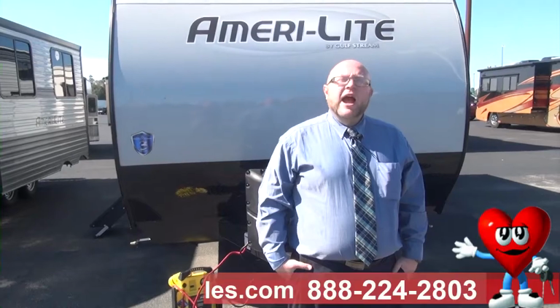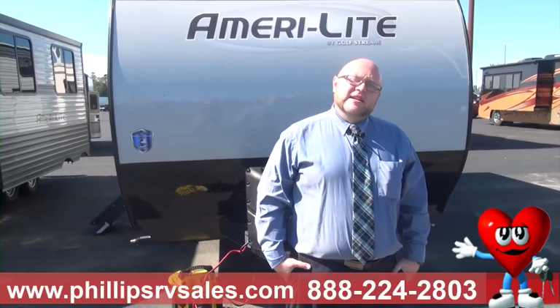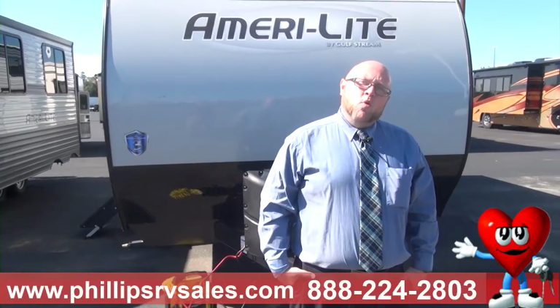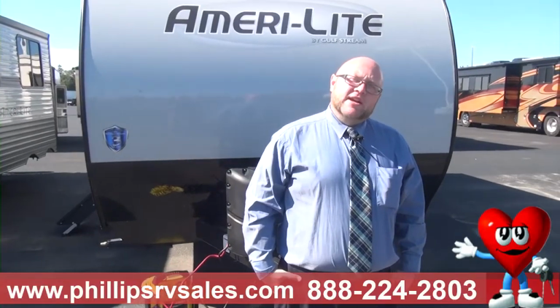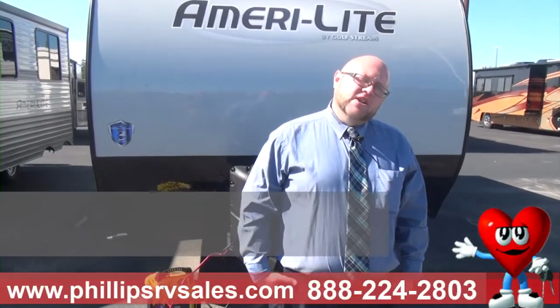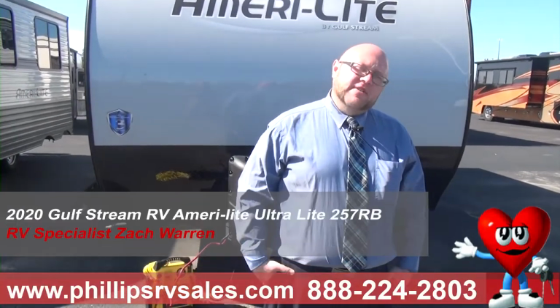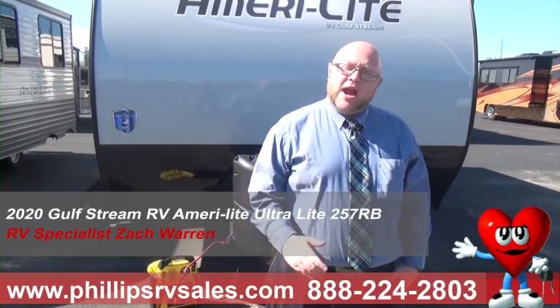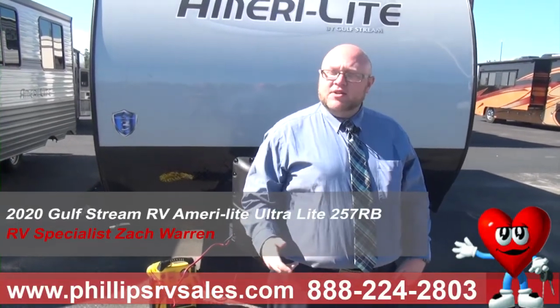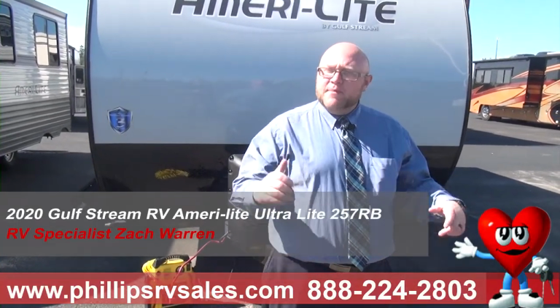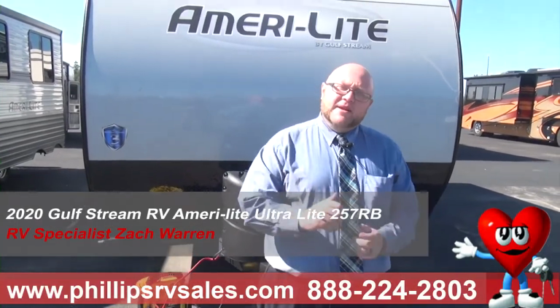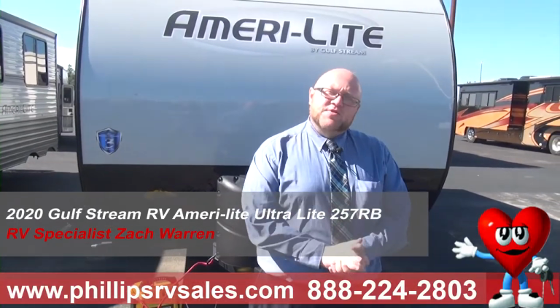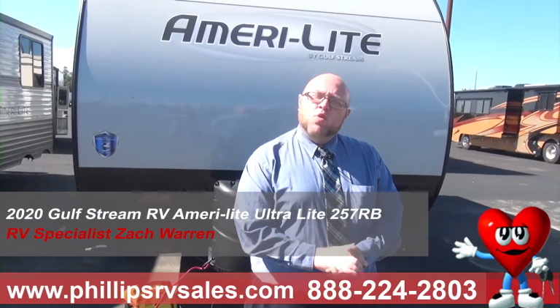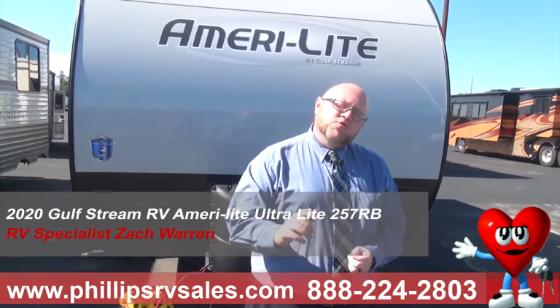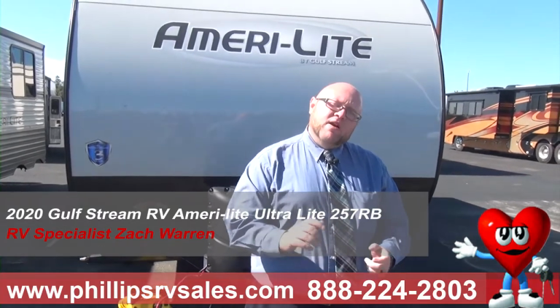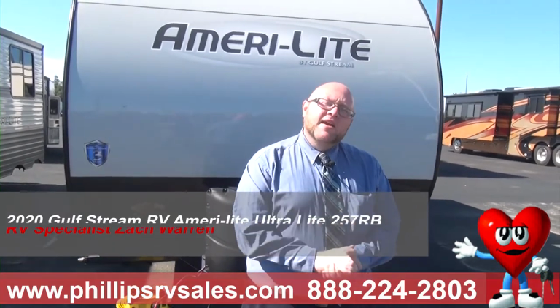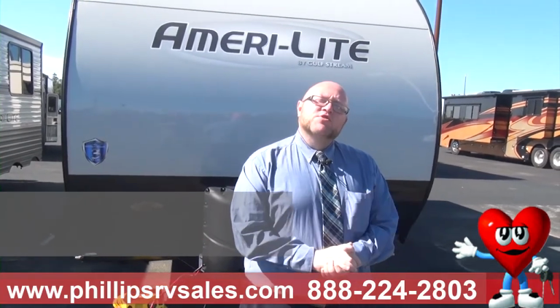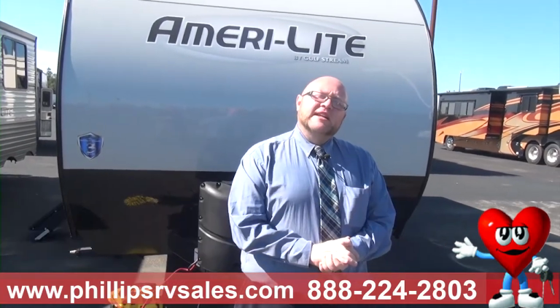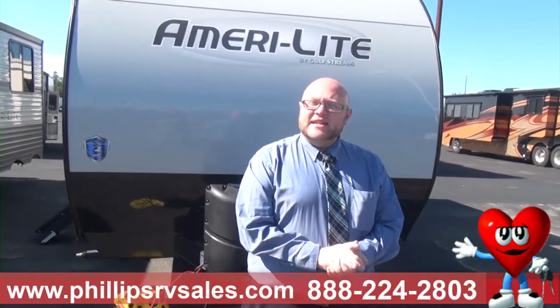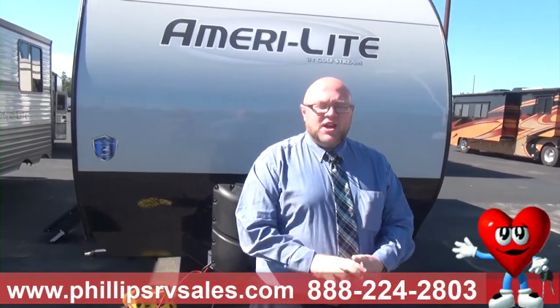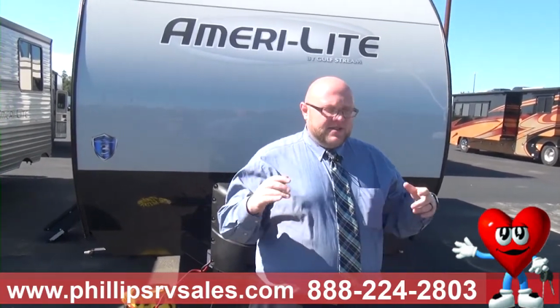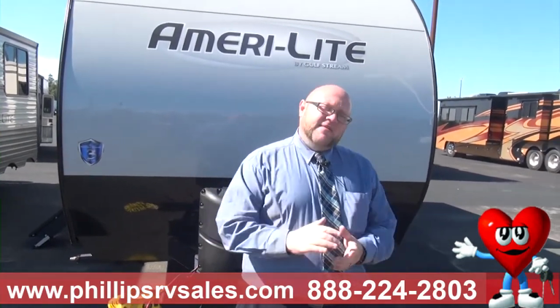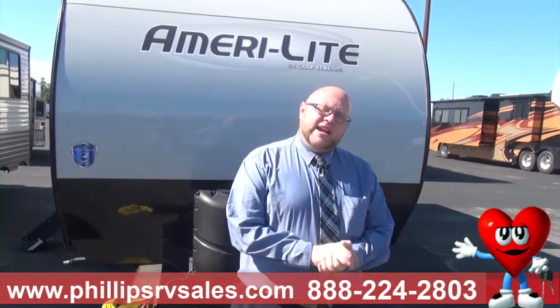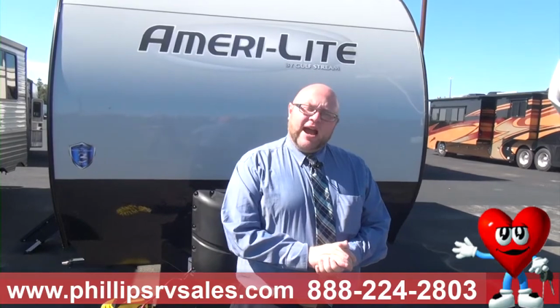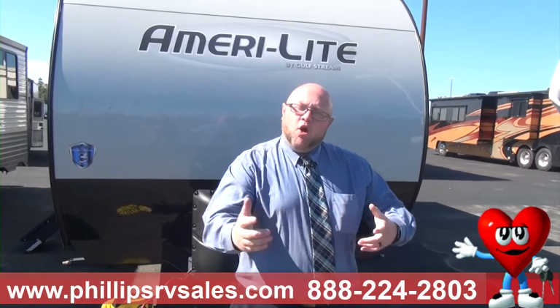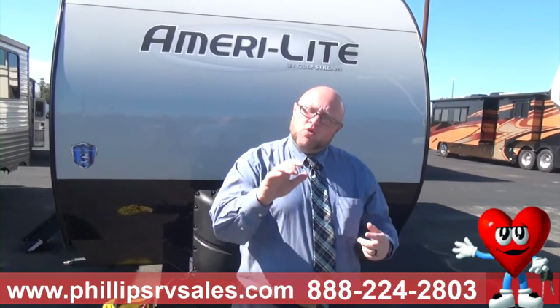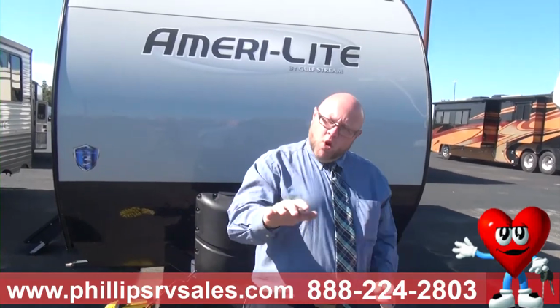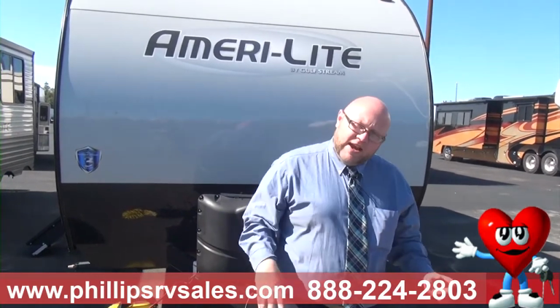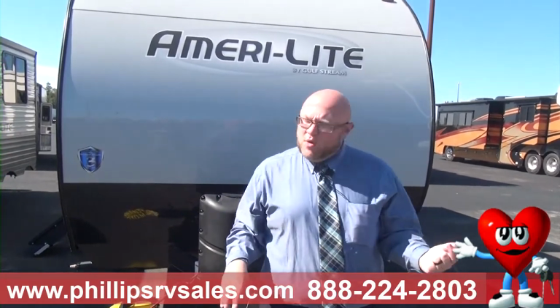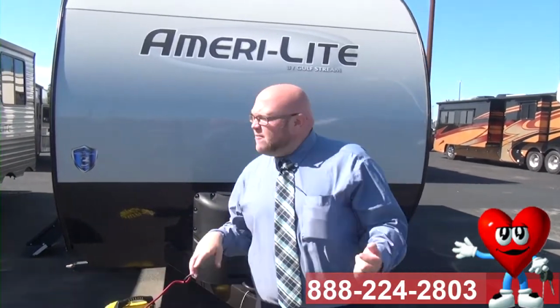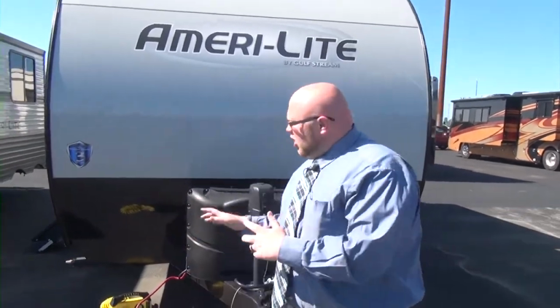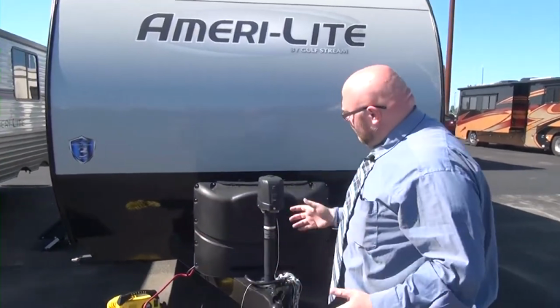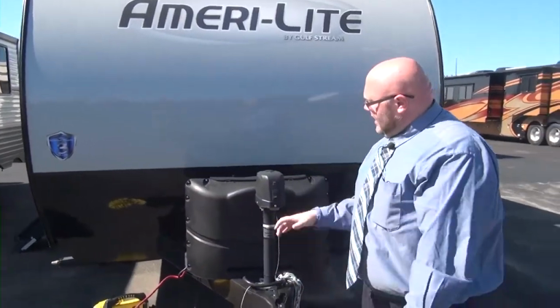Hey everybody, Zach Warren here at Phillips RV in Bradley, Illinois, and behind me is the 2020 Gulfstream Amerilay 279BH. It's a very, very nice bunkhouse — I like to call it a bunk room. We'll go over that later when we go inside, but let's start right here at the front of the camper.